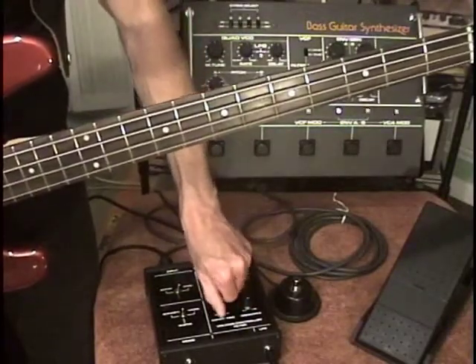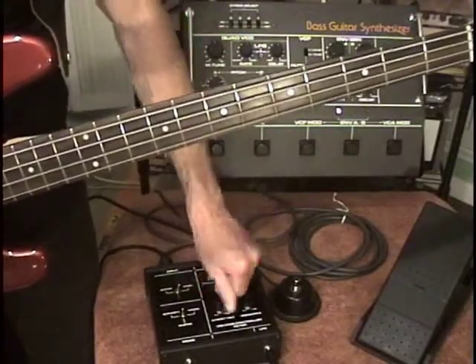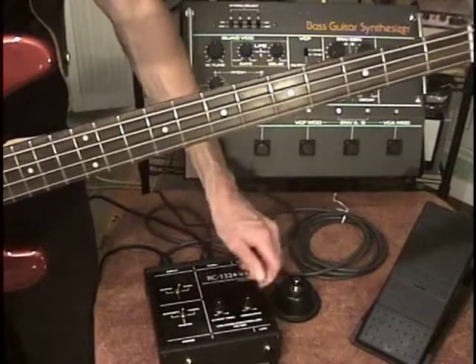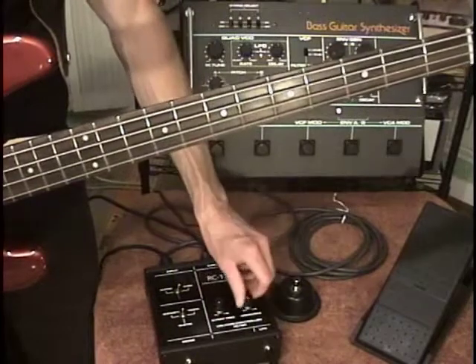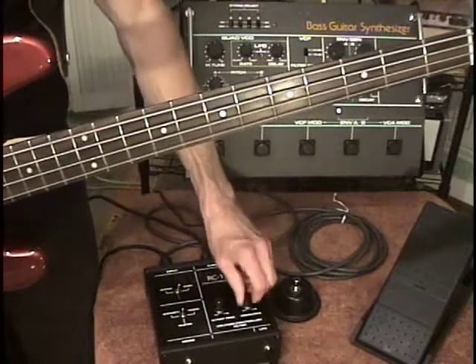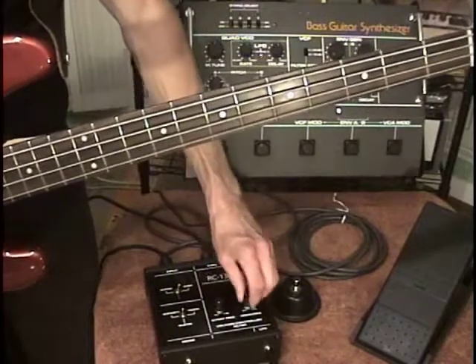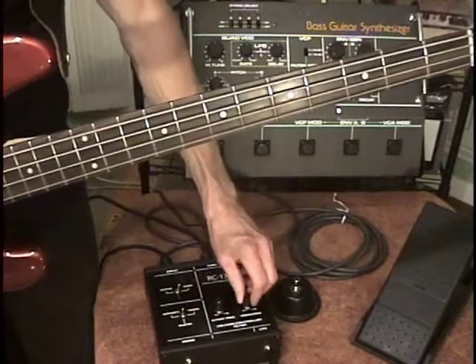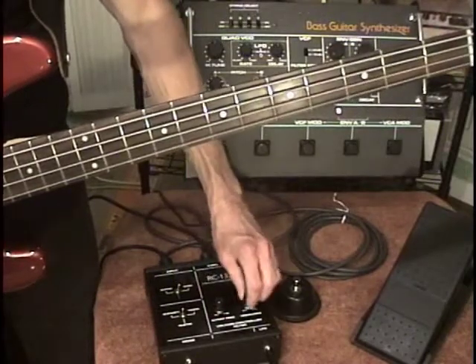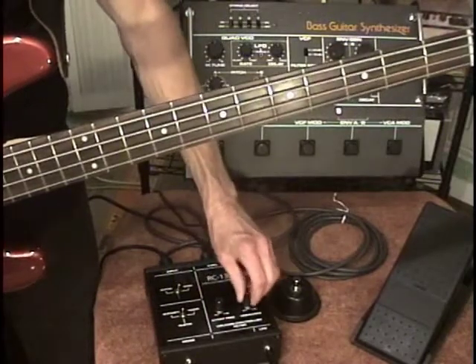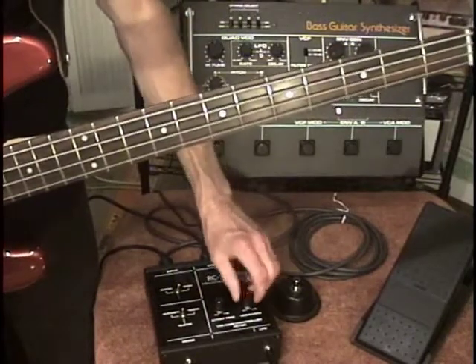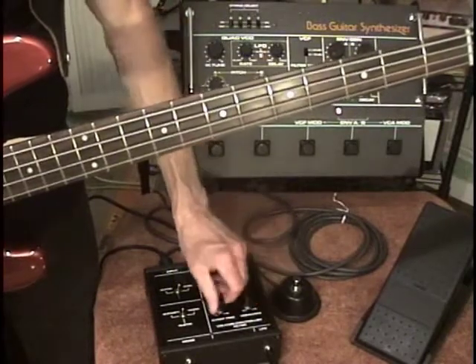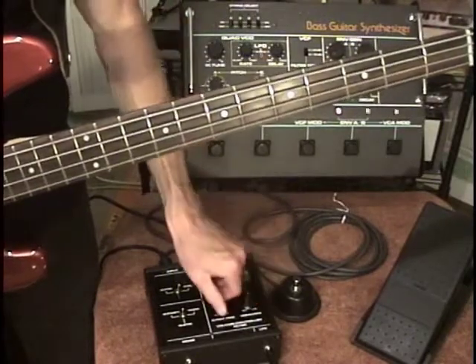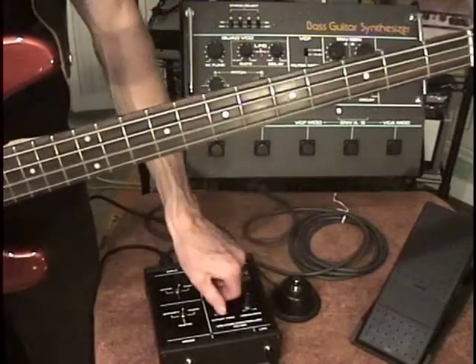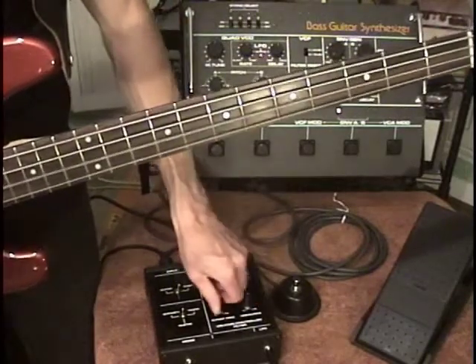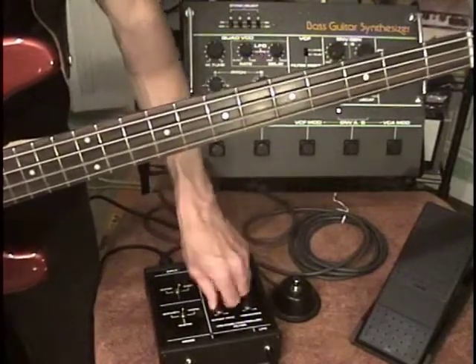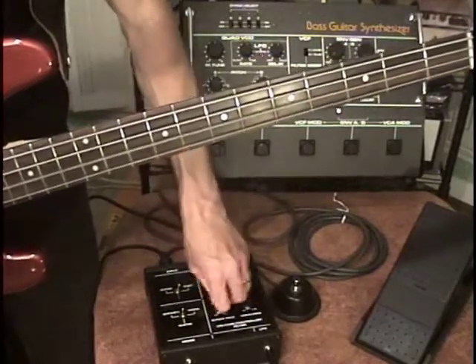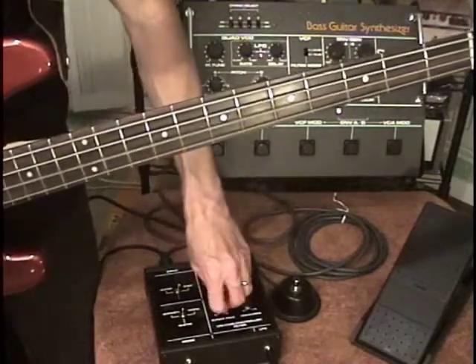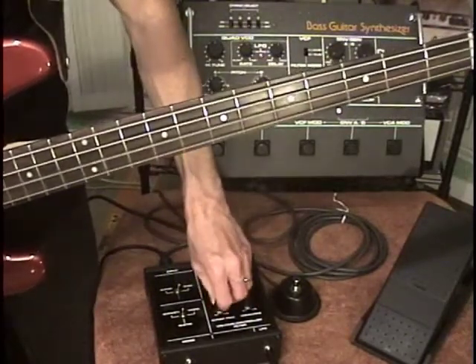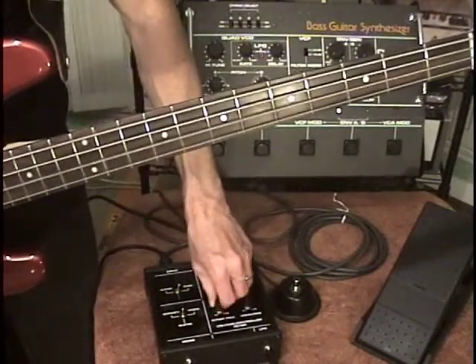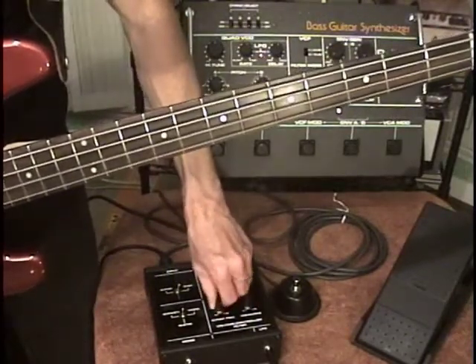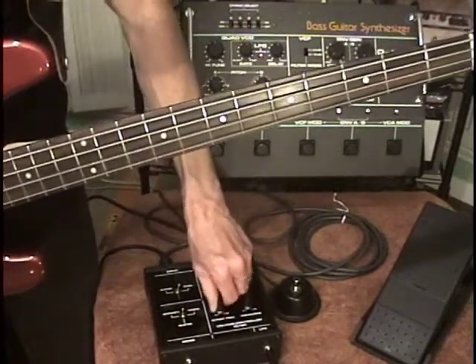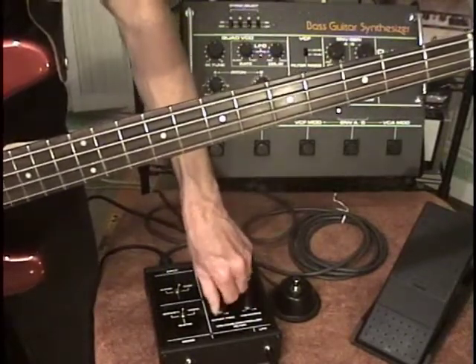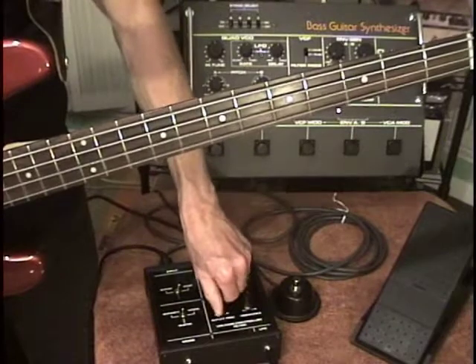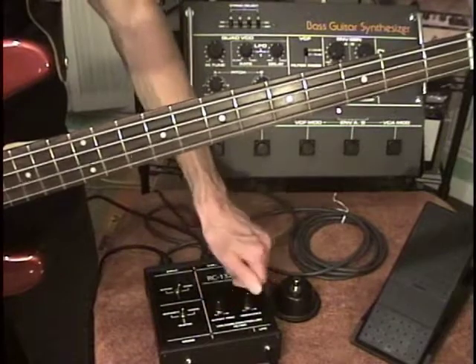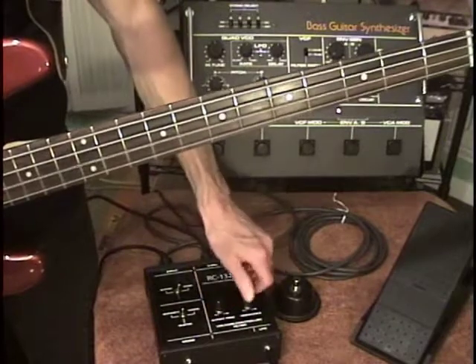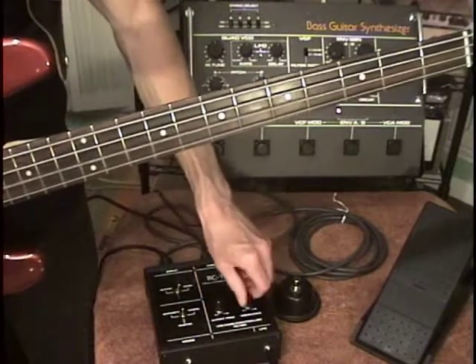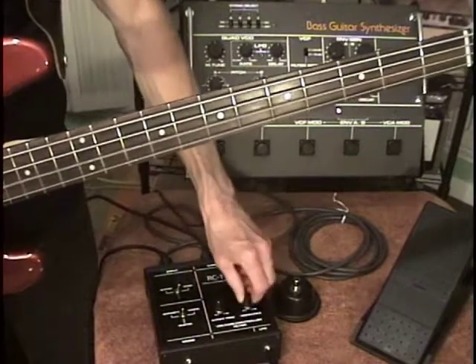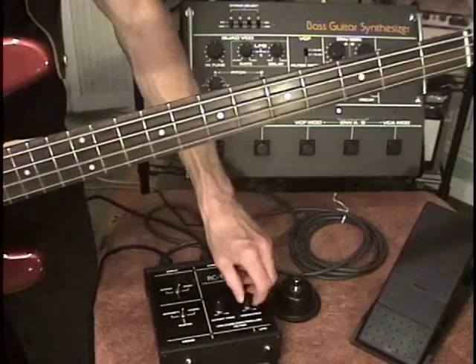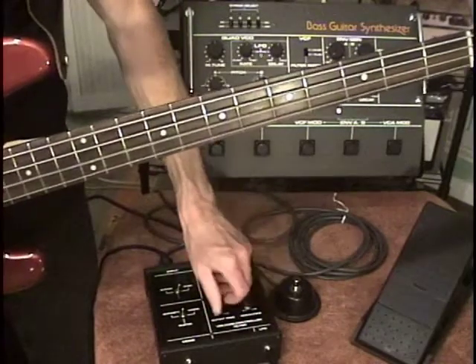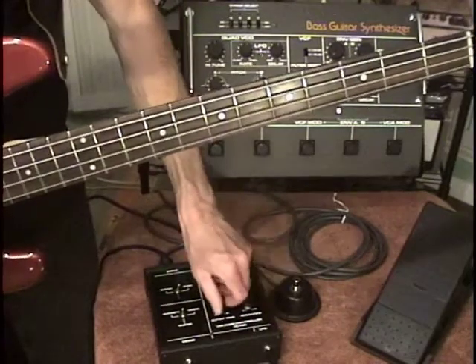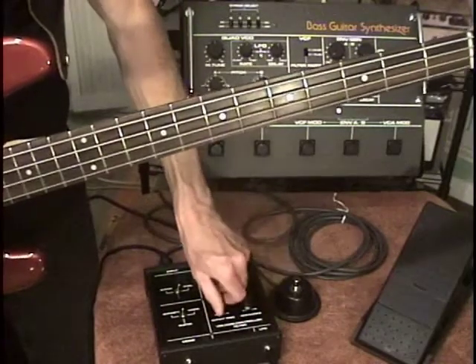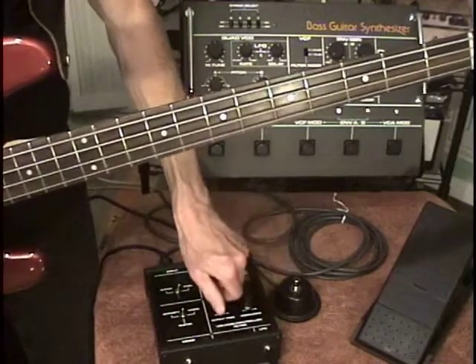I was just experimenting with some envelope modulation. We have a filter cutoff control, a resonance control — I'll put that about halfway — and I'll turn it up to max.